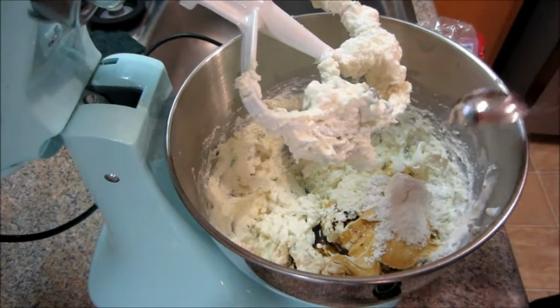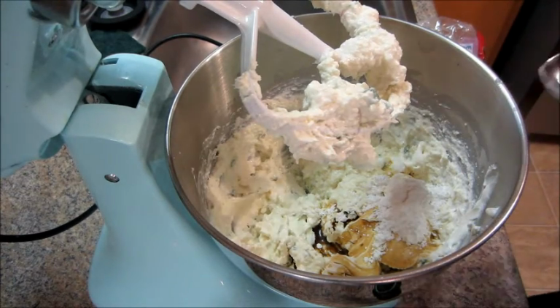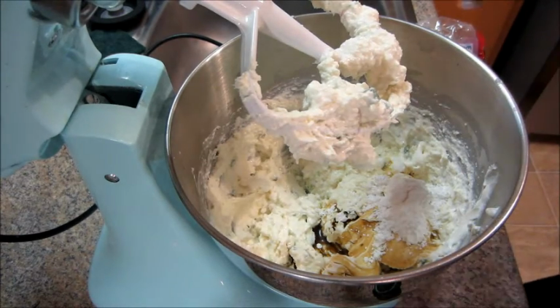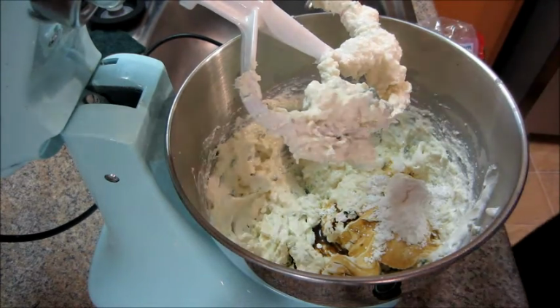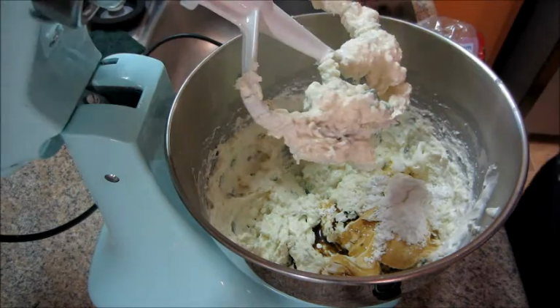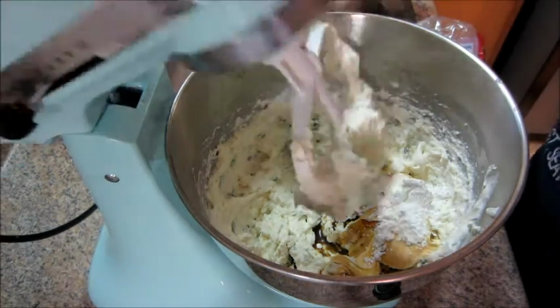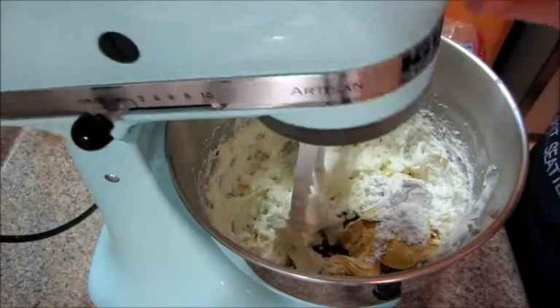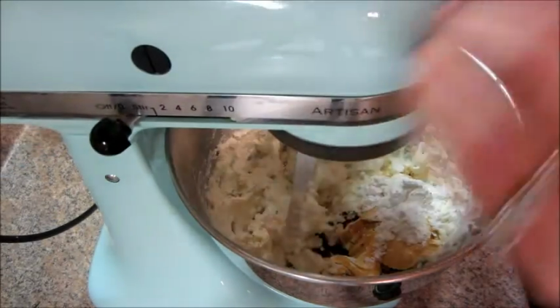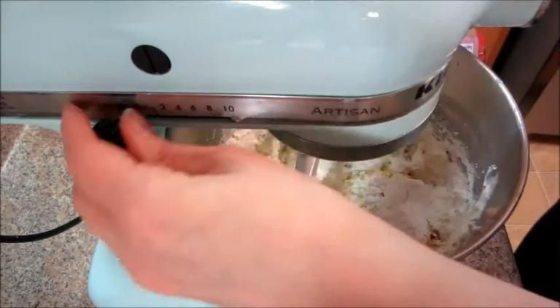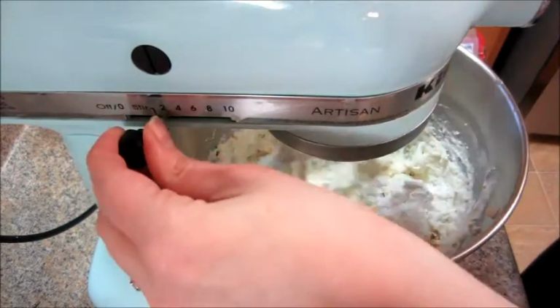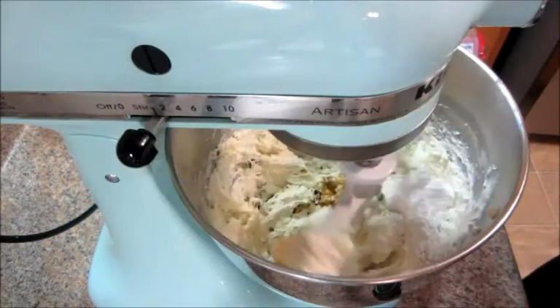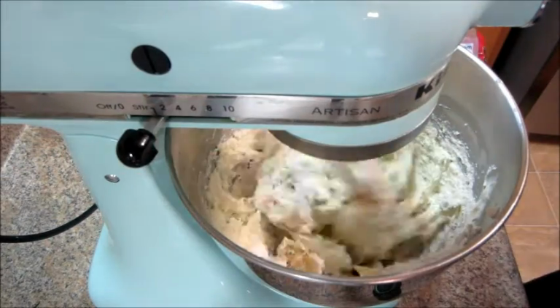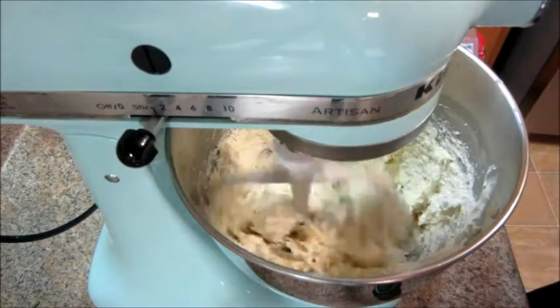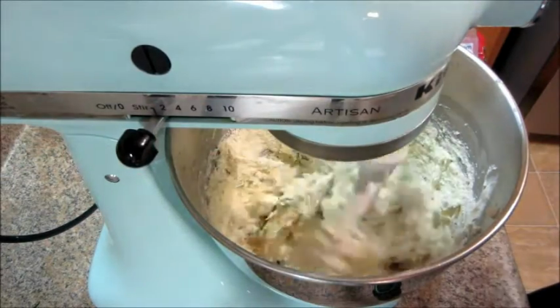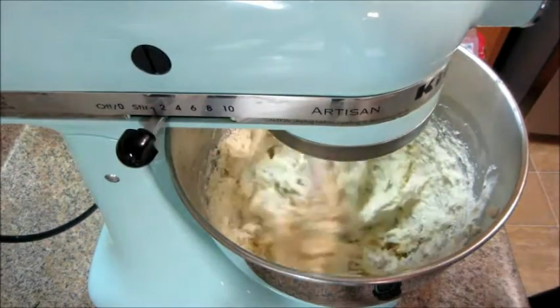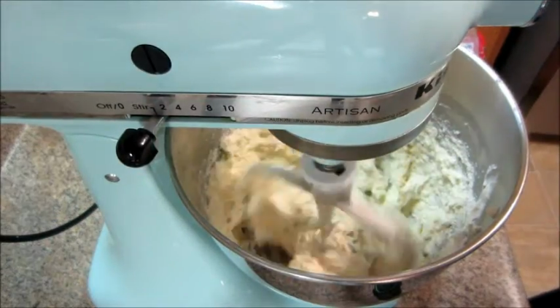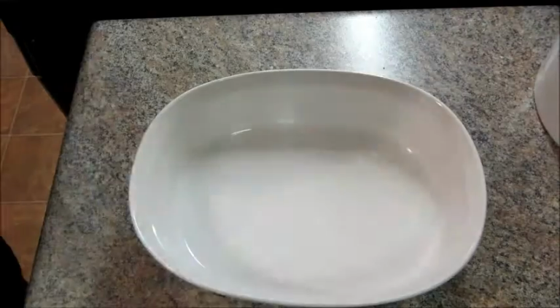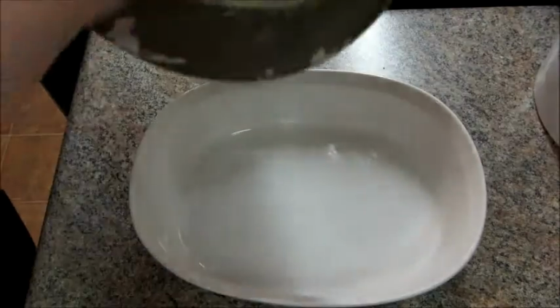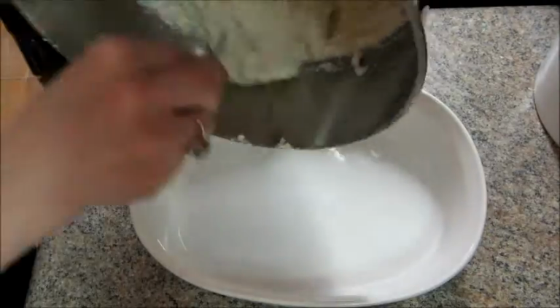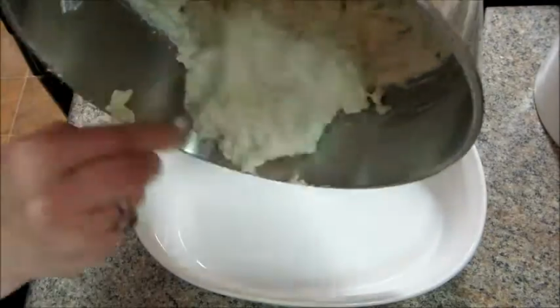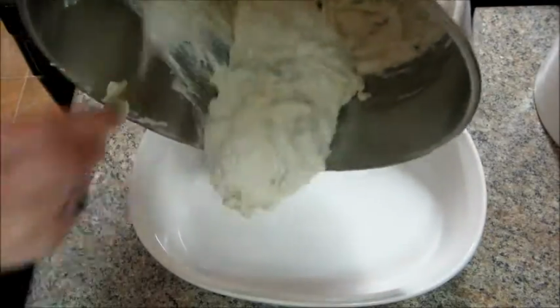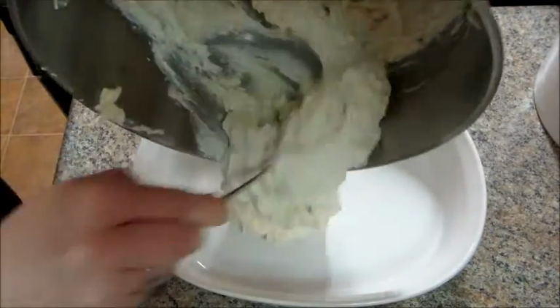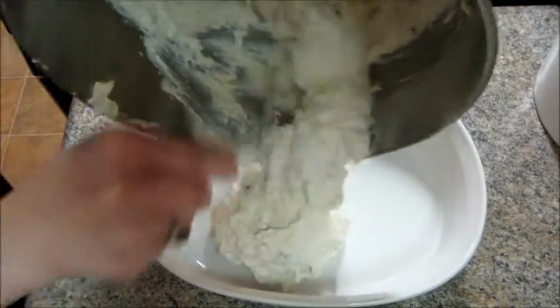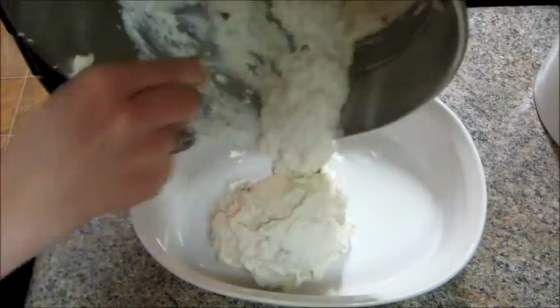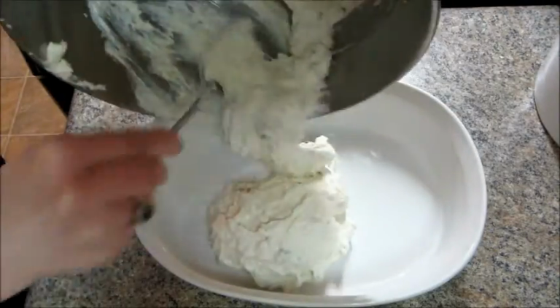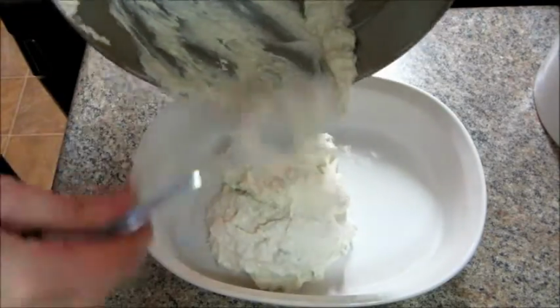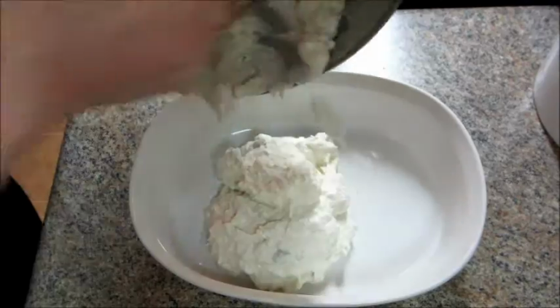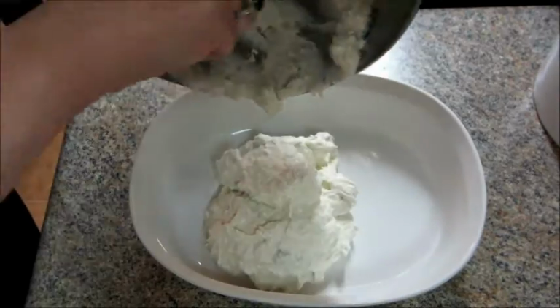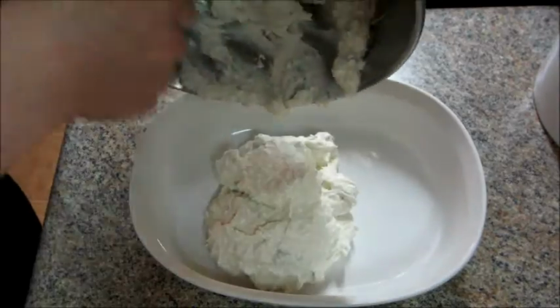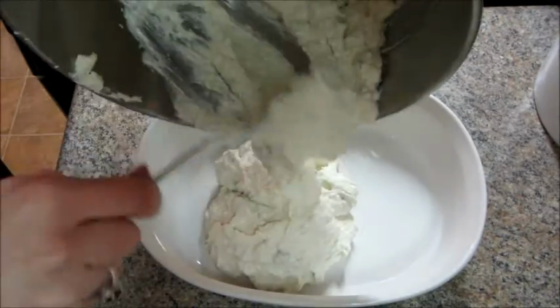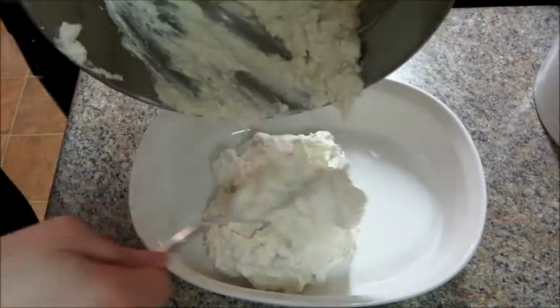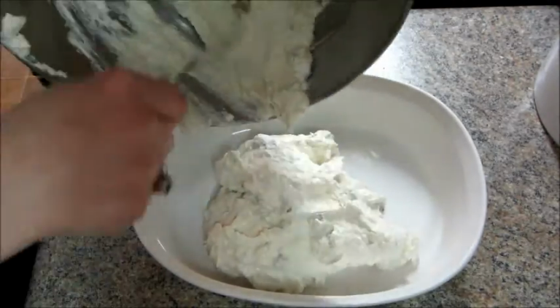Then you're going to continue to mix that until everything is really well combined. Then you can place it in a baking dish and bake it for about 30 minutes at 350 degrees Fahrenheit.